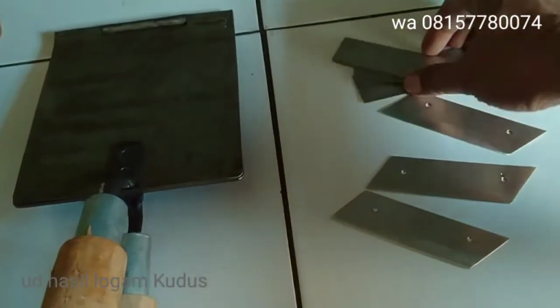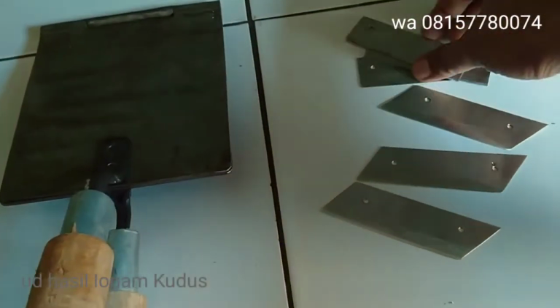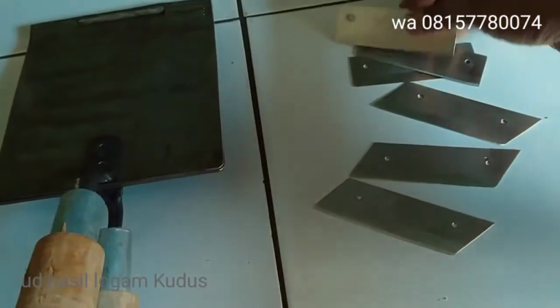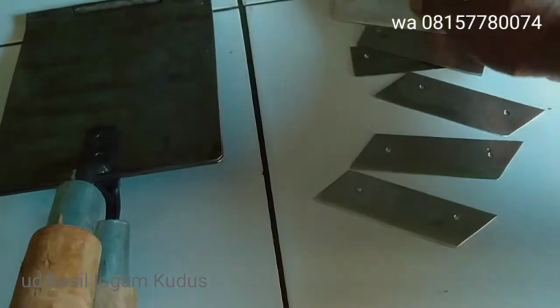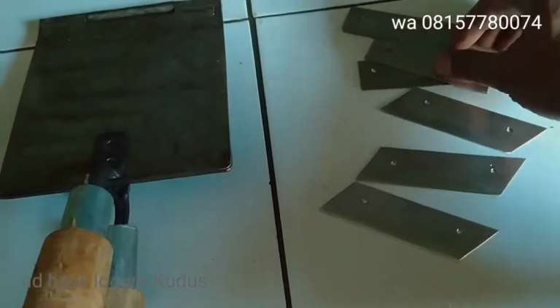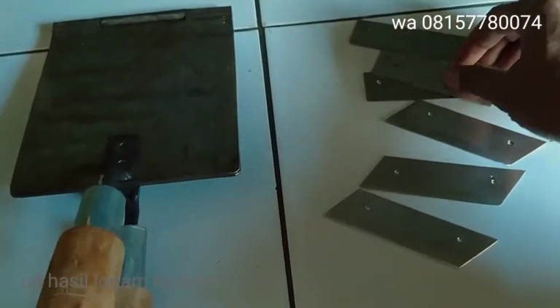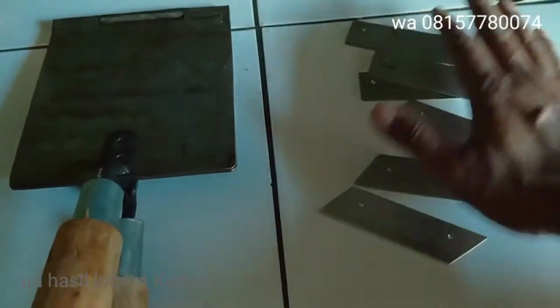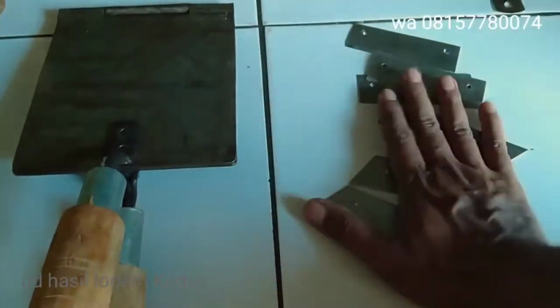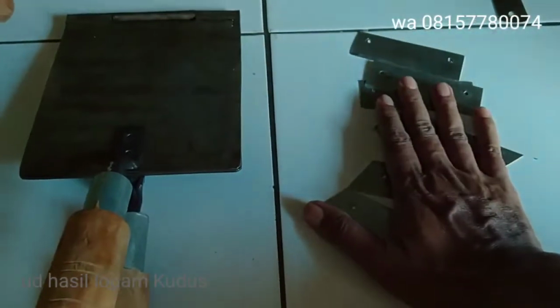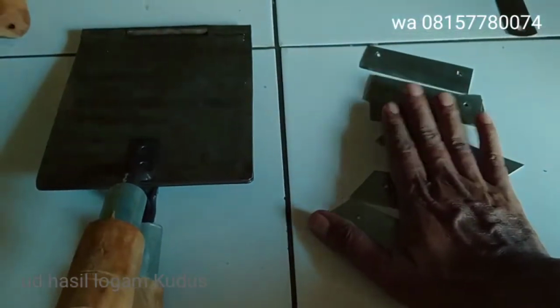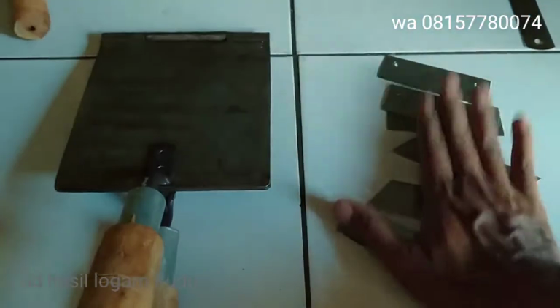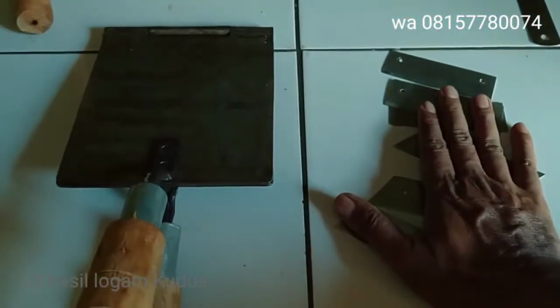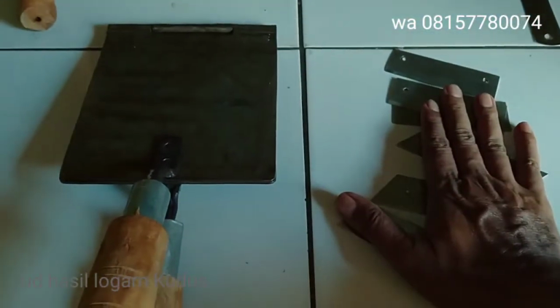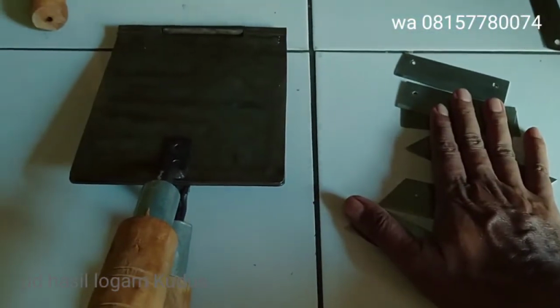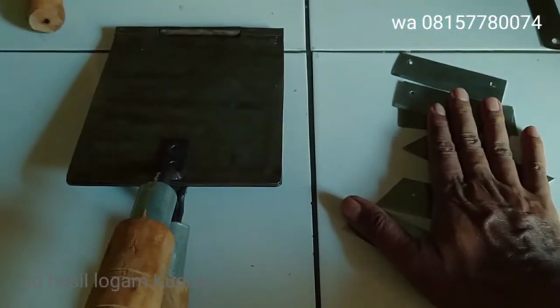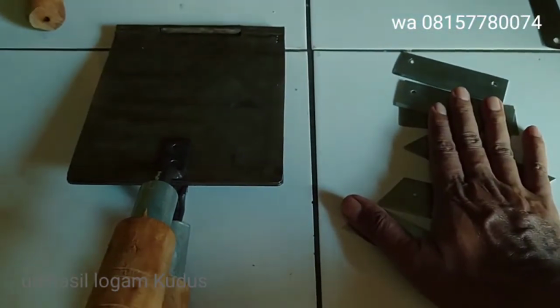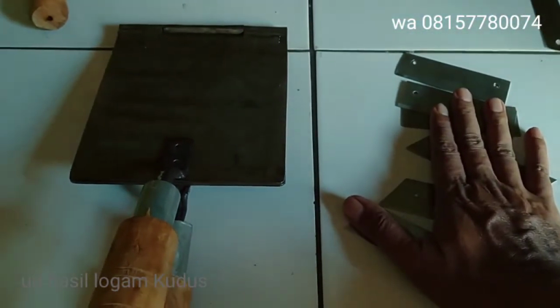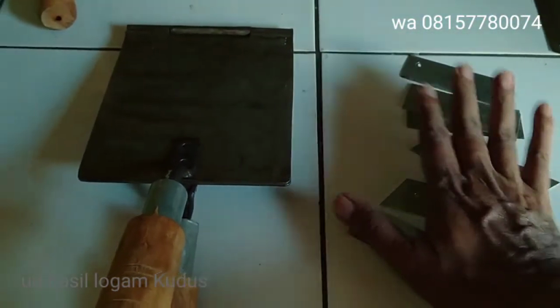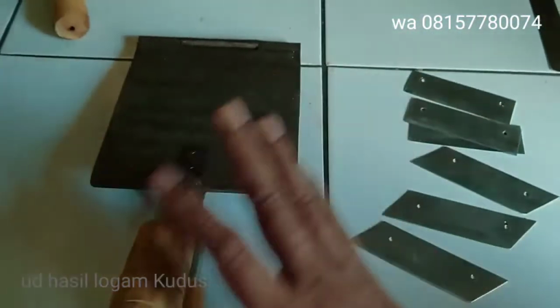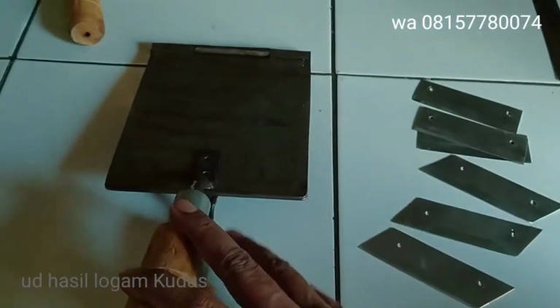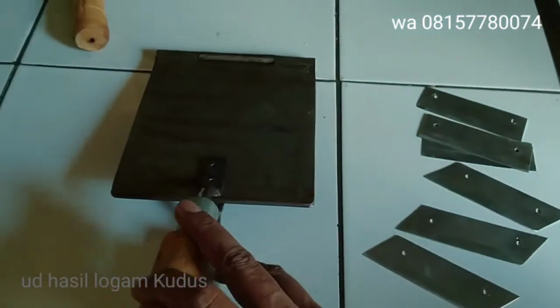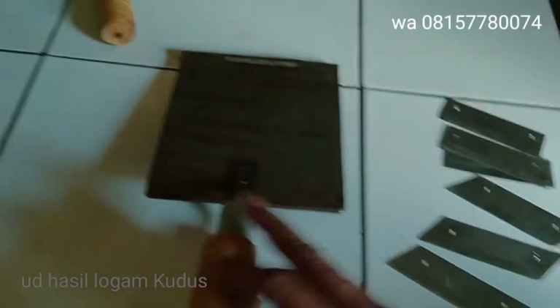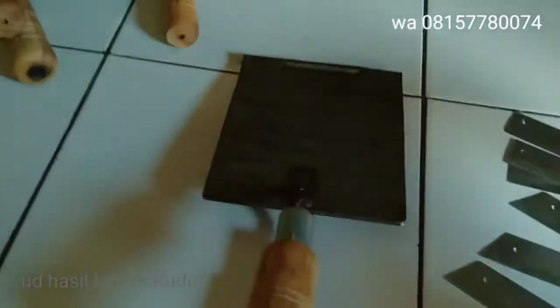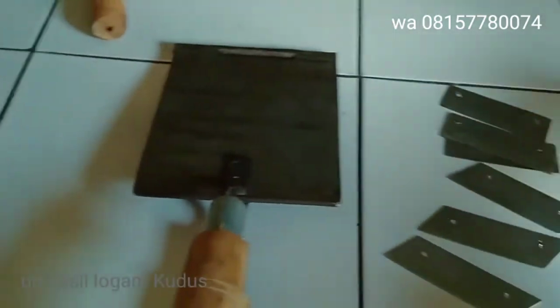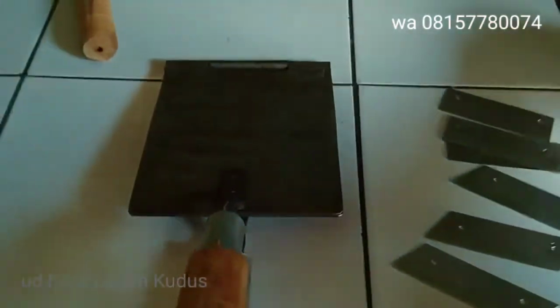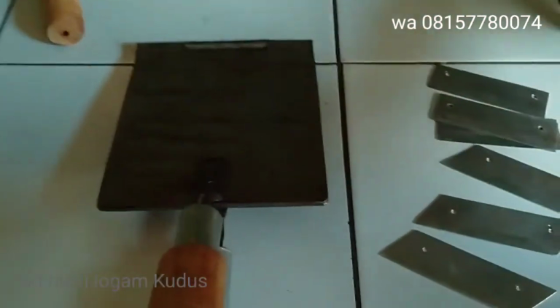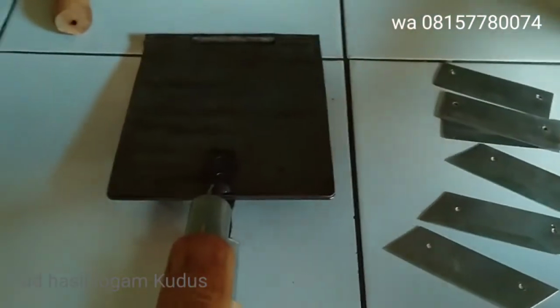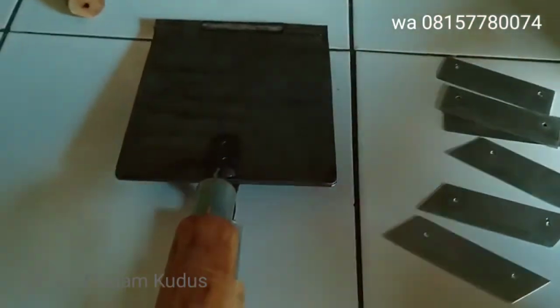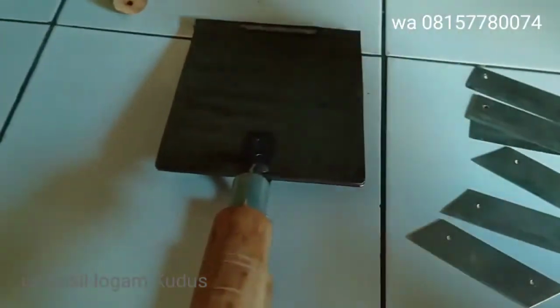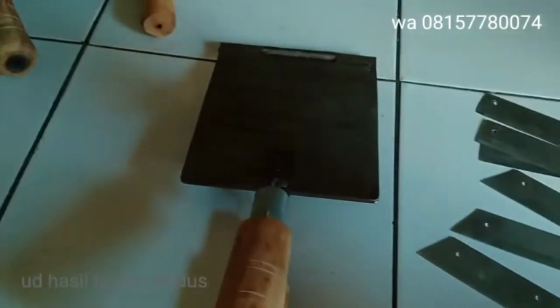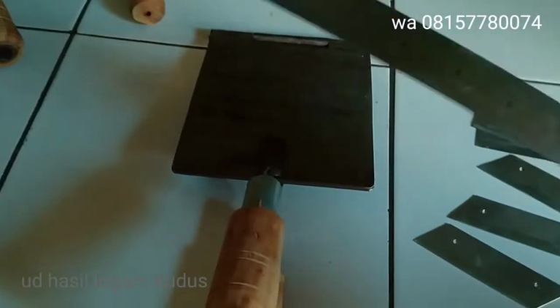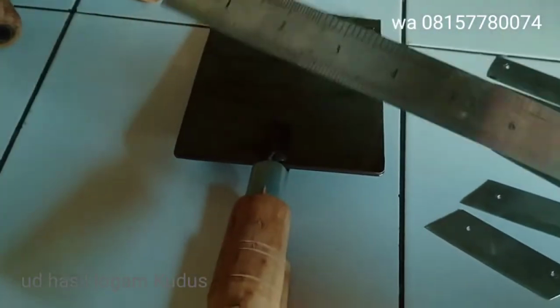Ini sudah jadi, nanti saya kirim. Dia minta ukuran 15 x 17.